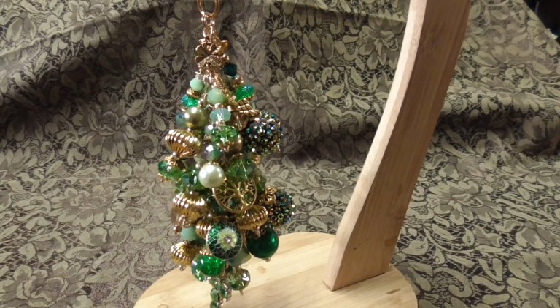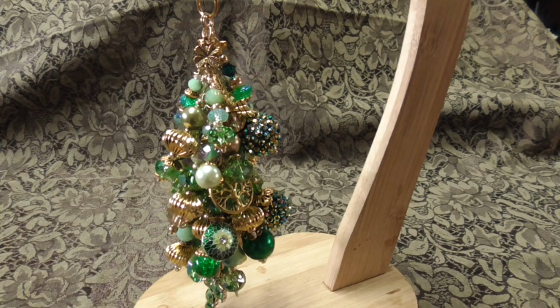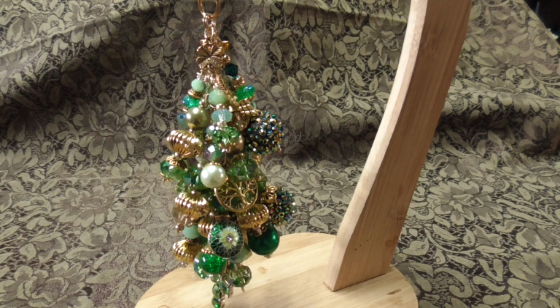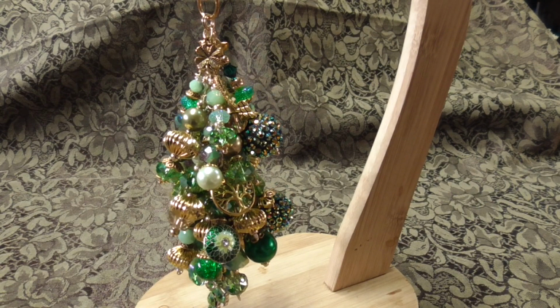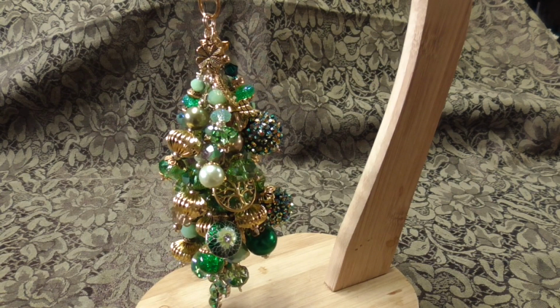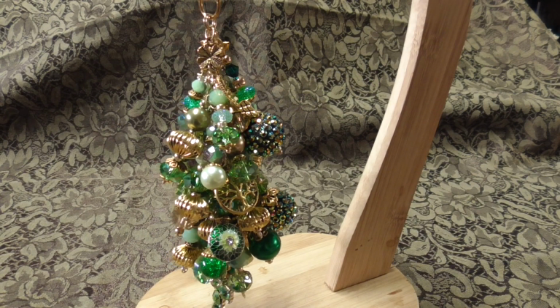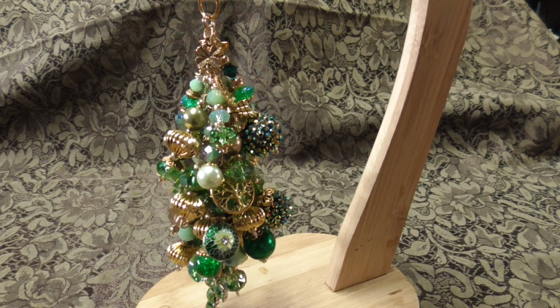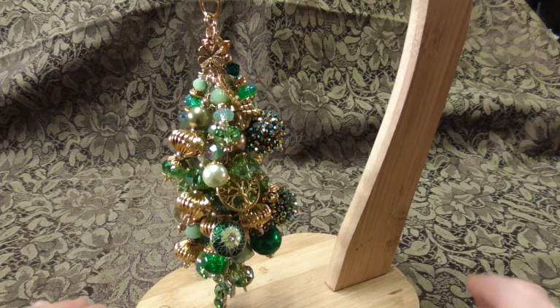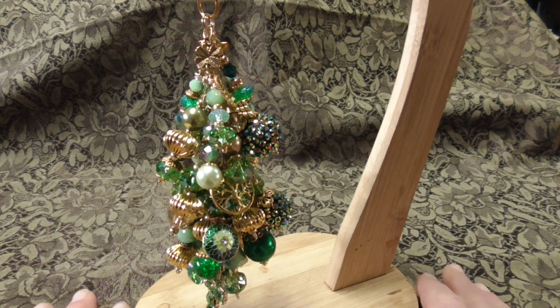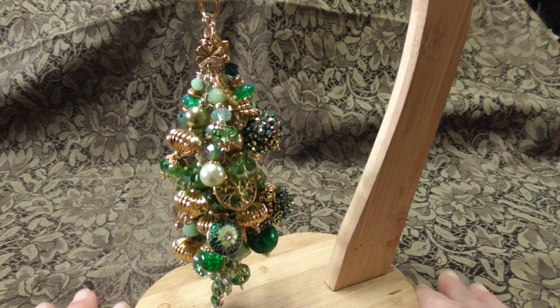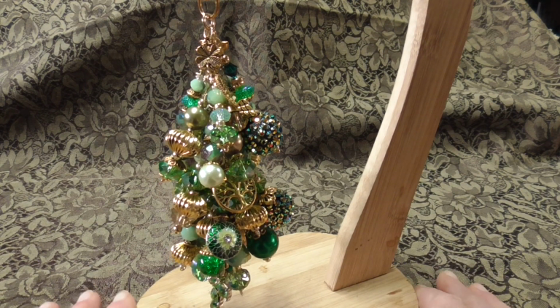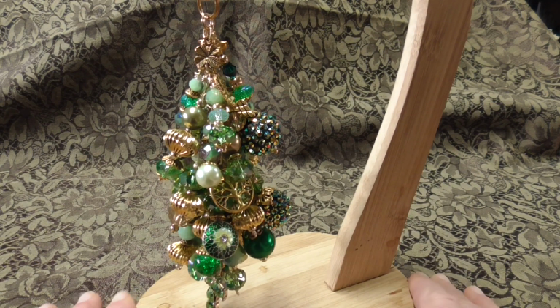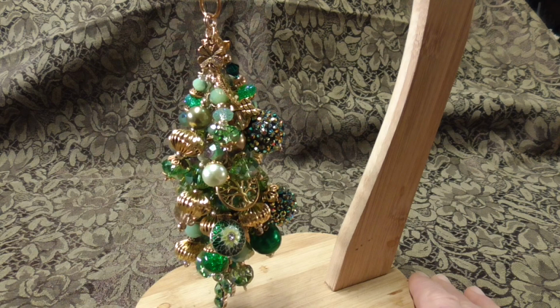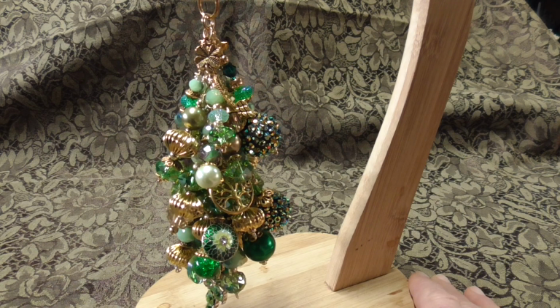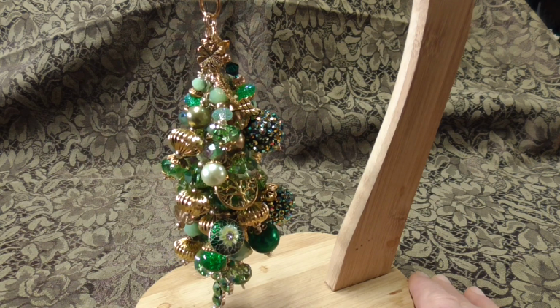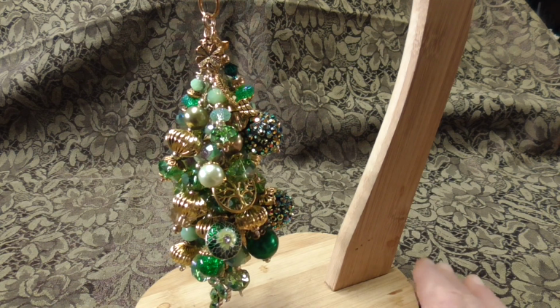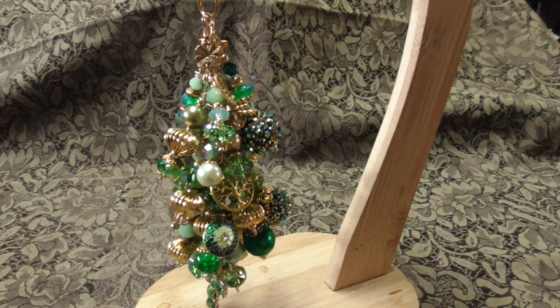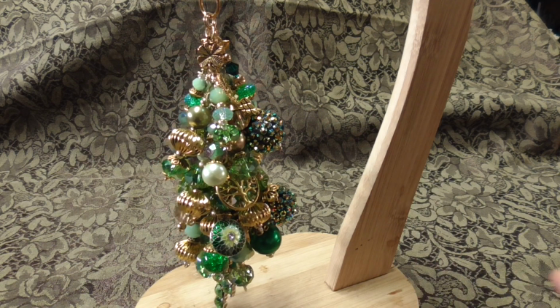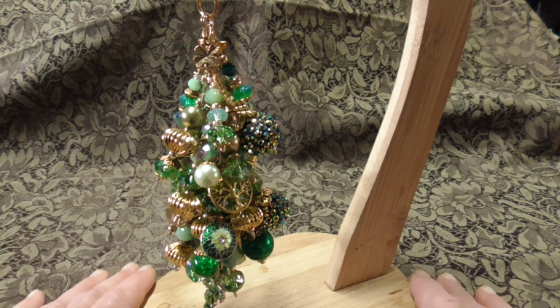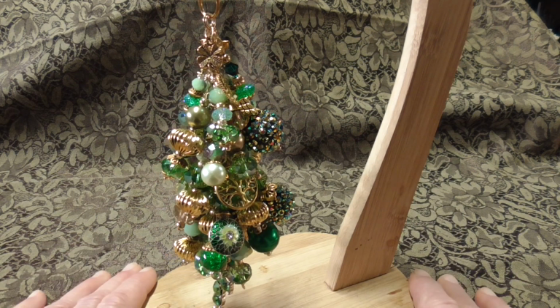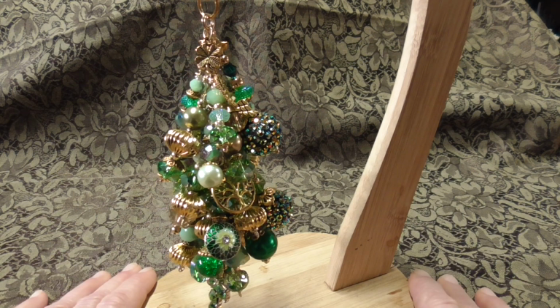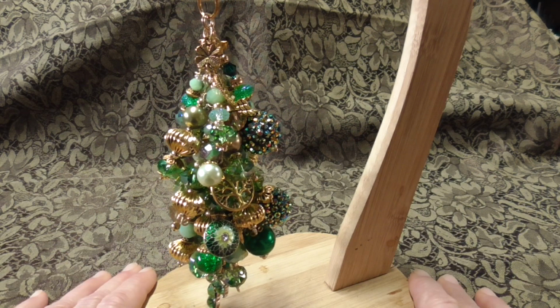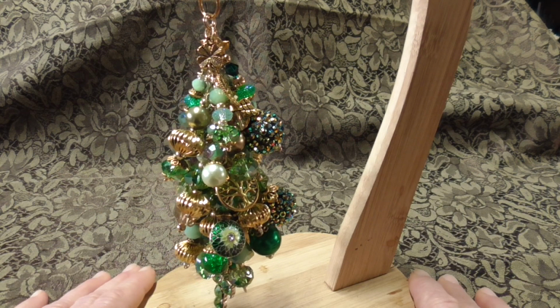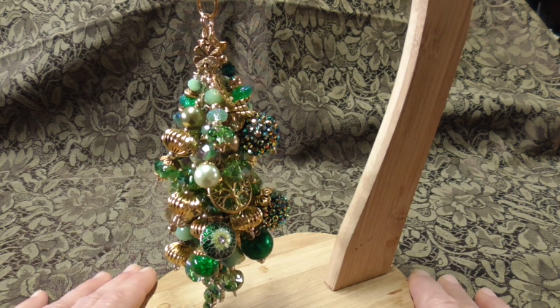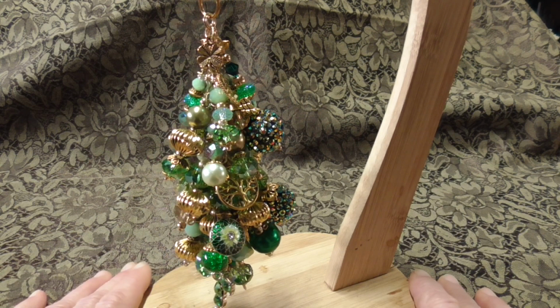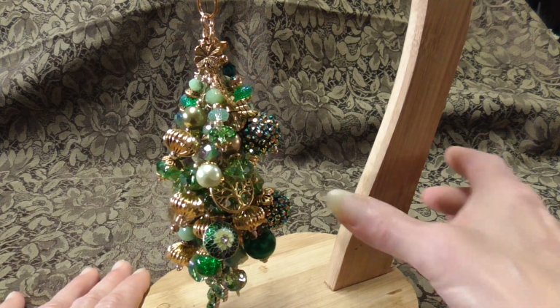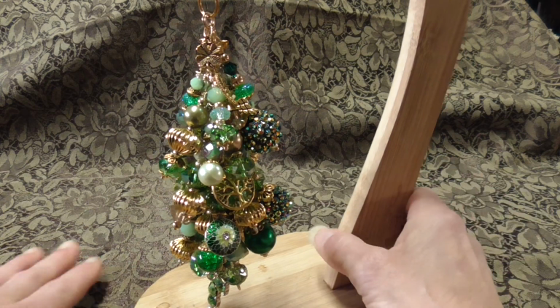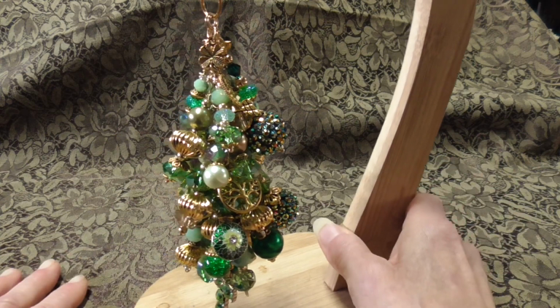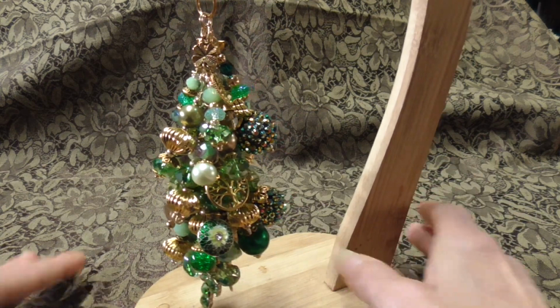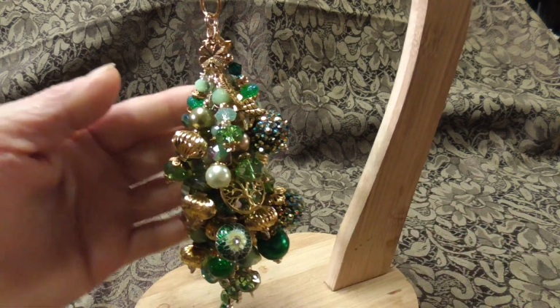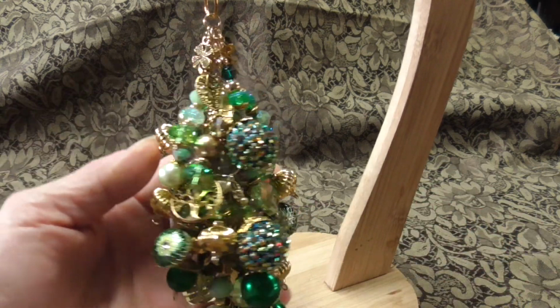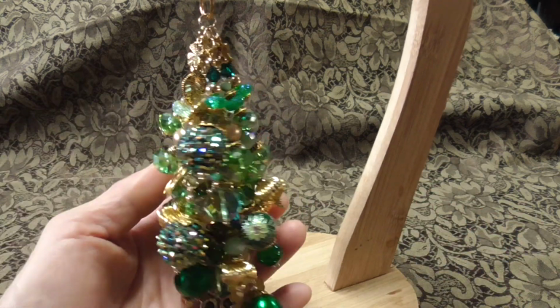Hi everyone, it's little Rhonda Lee. Welcome back to my channel. I'm just making this quick video today to share my latest chunky charm that I made here. So let's get to it.